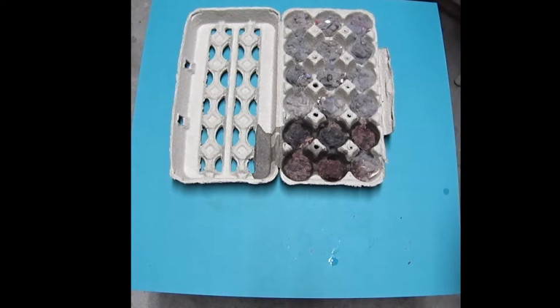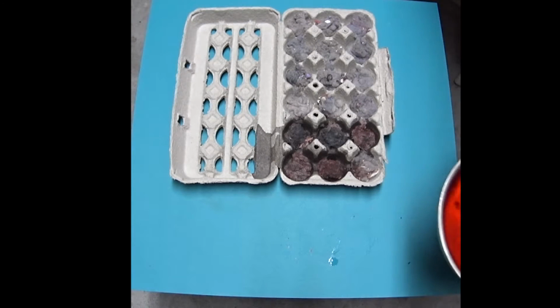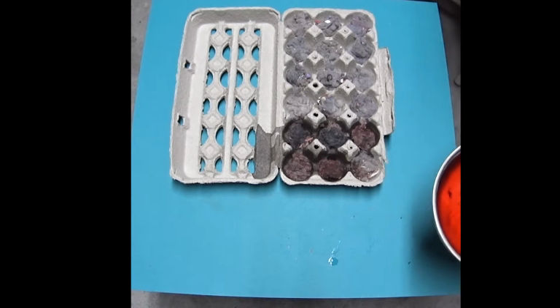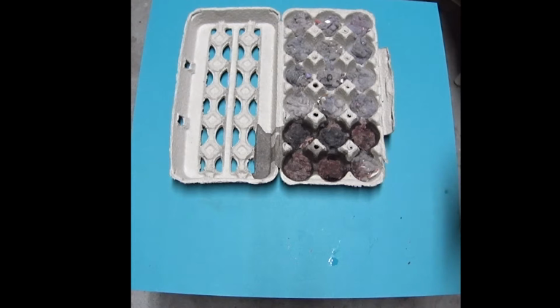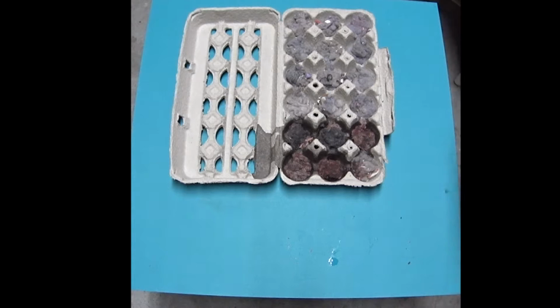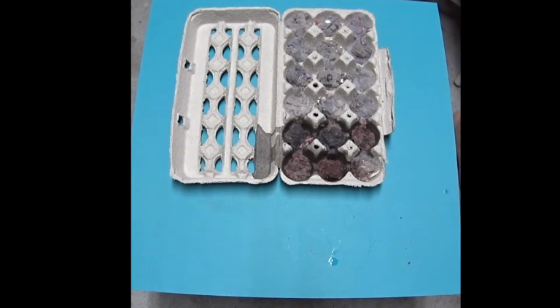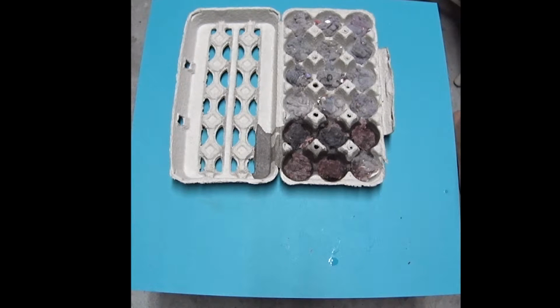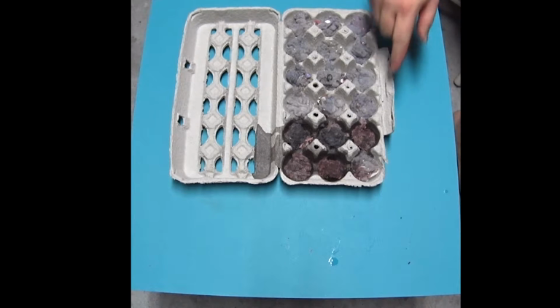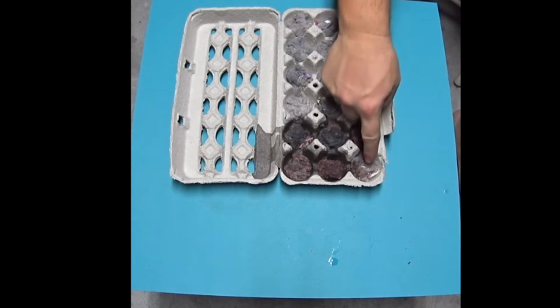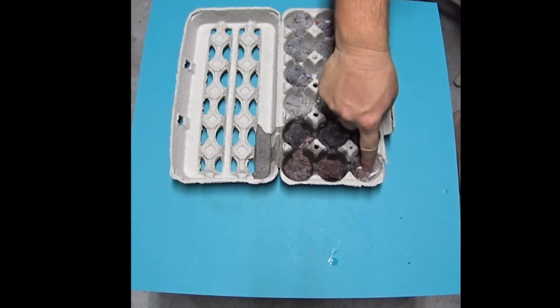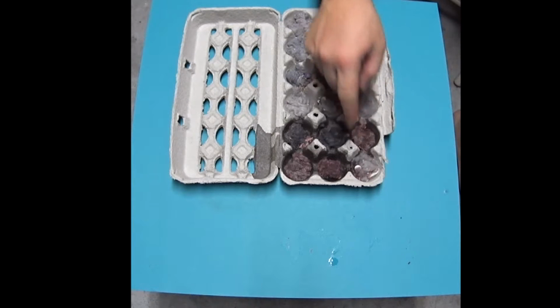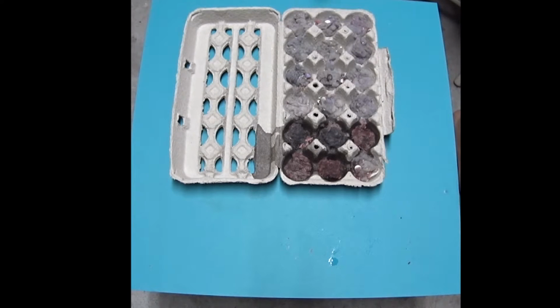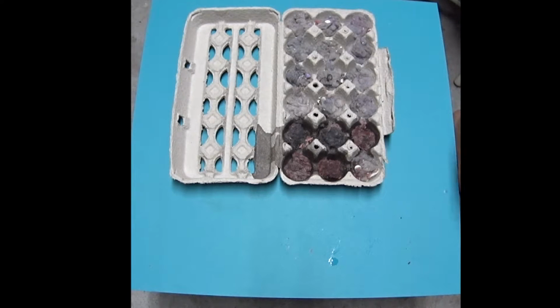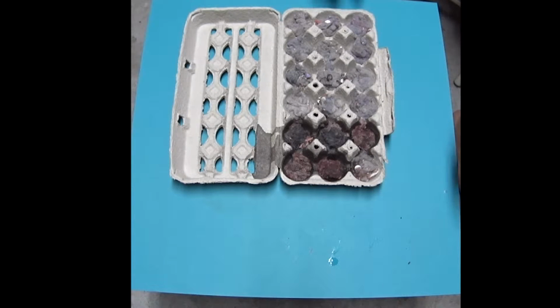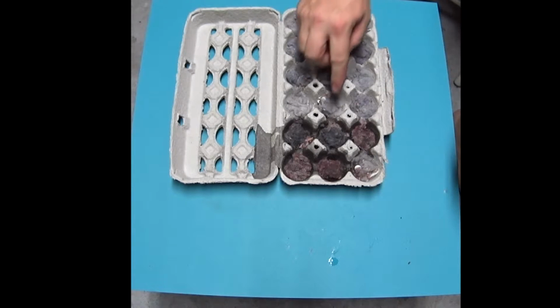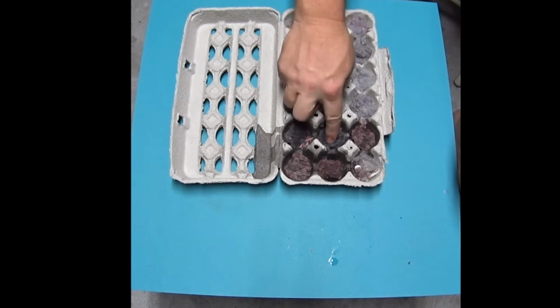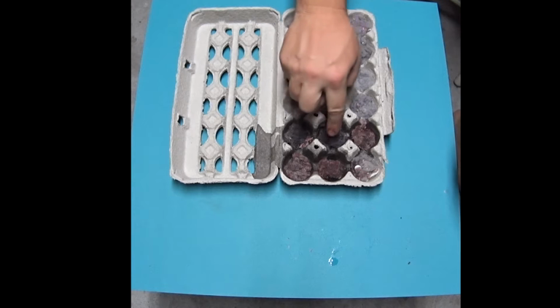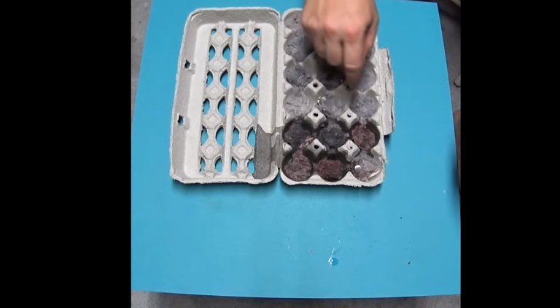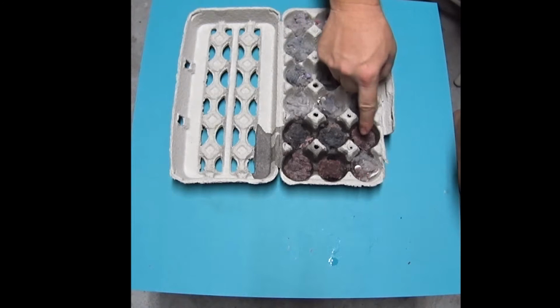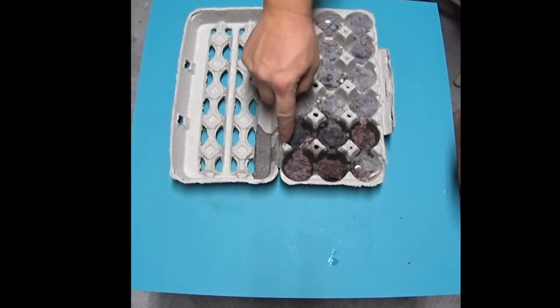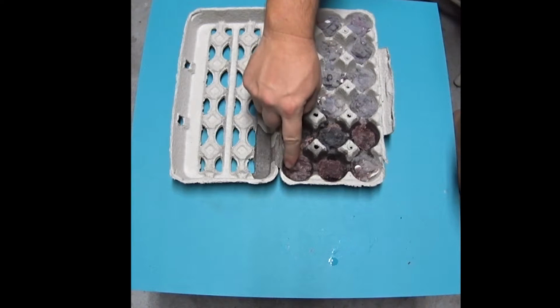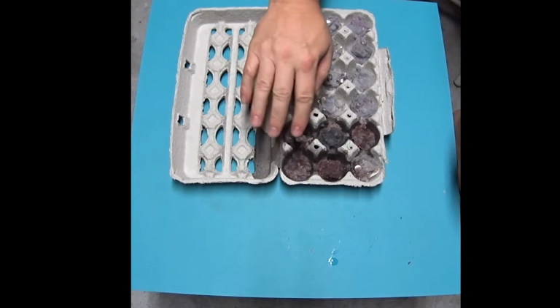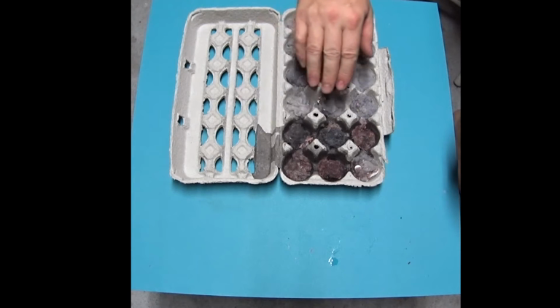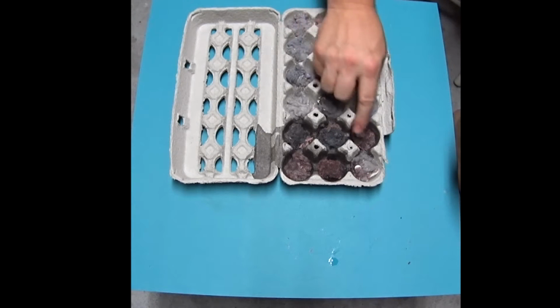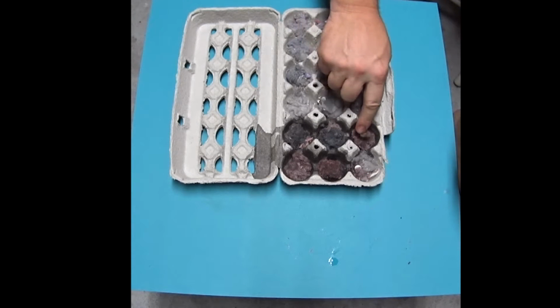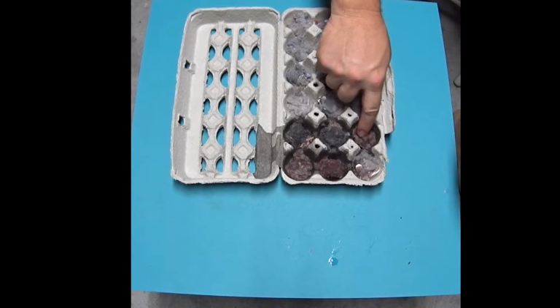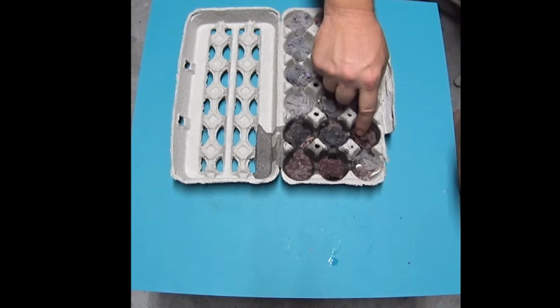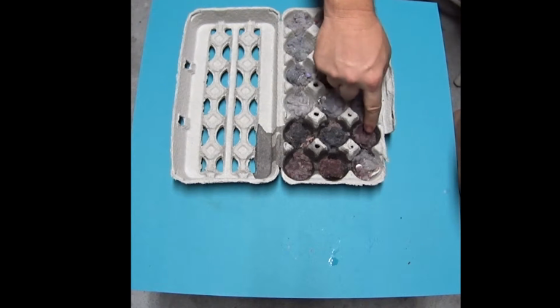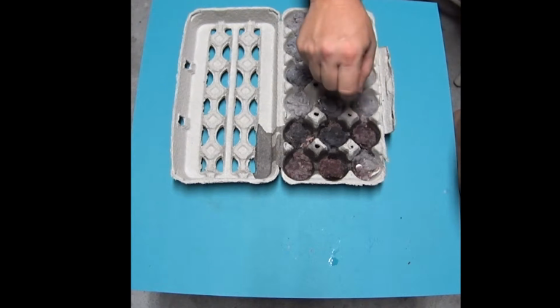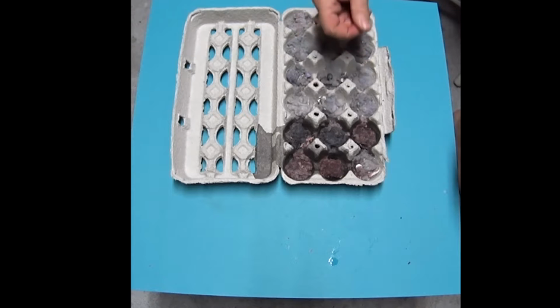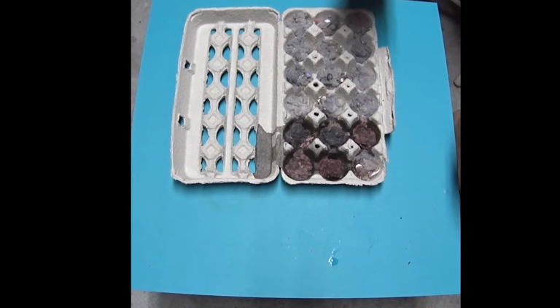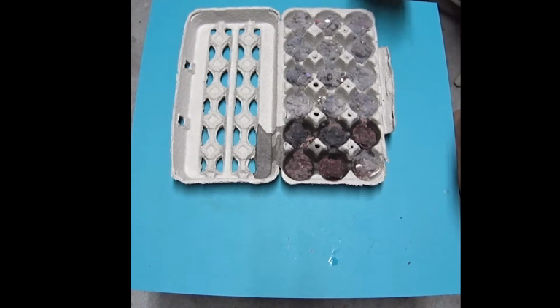I got some more wax heated up and I'm just going to coat this right here. You can see this is coated already. Basically you want to get the lint coated in wax.